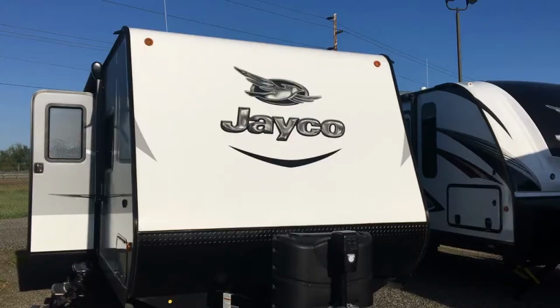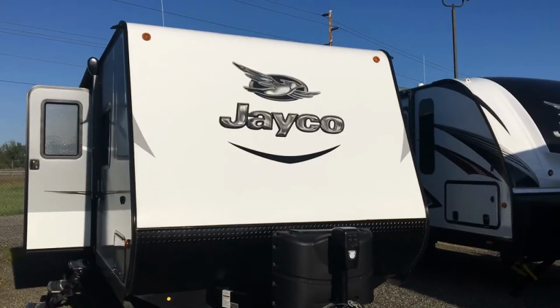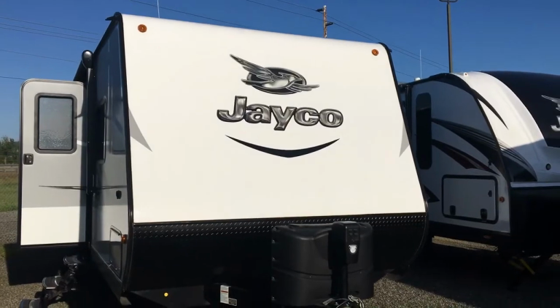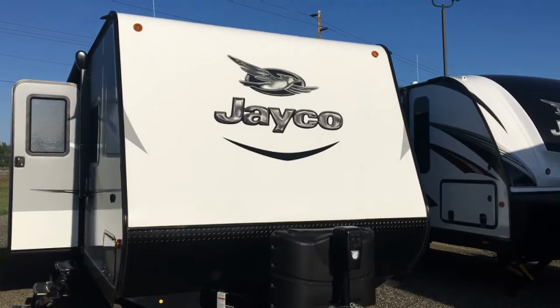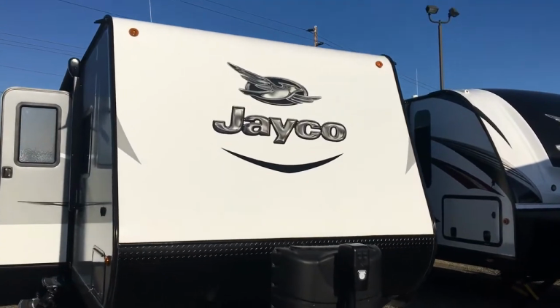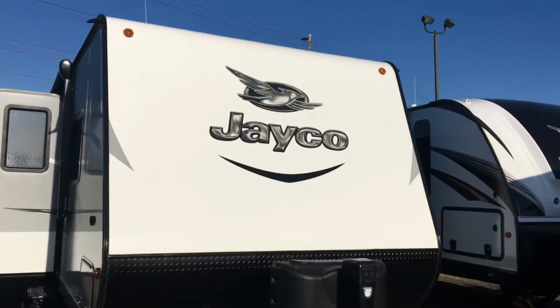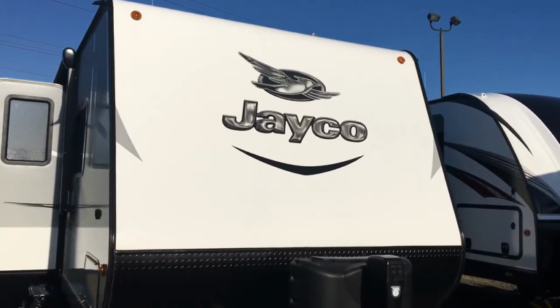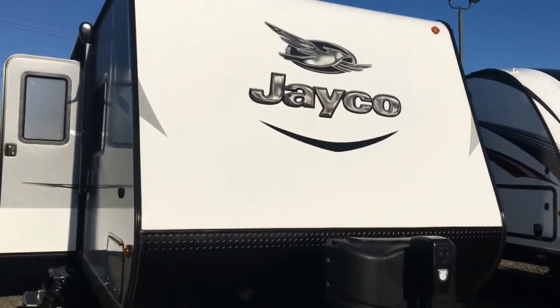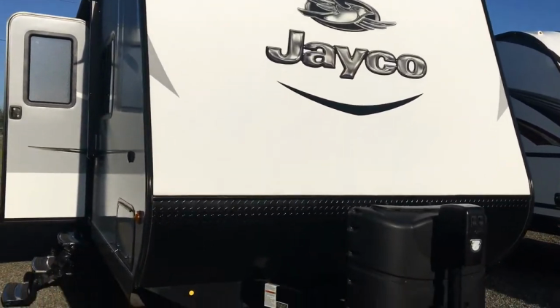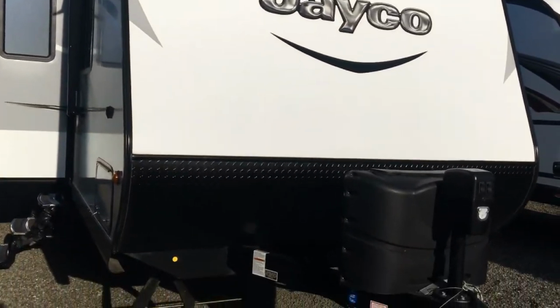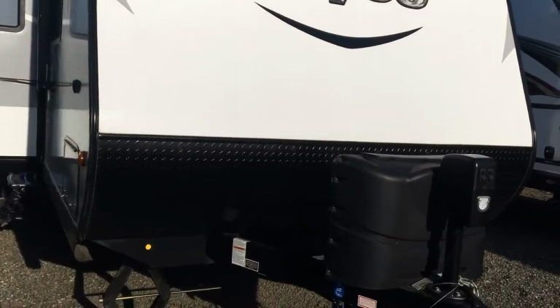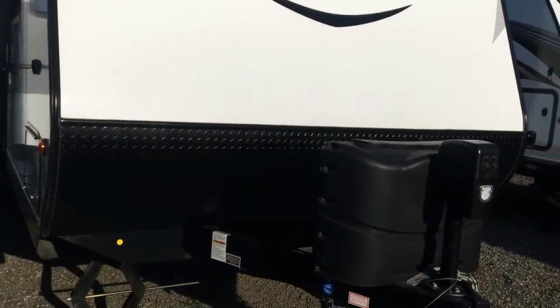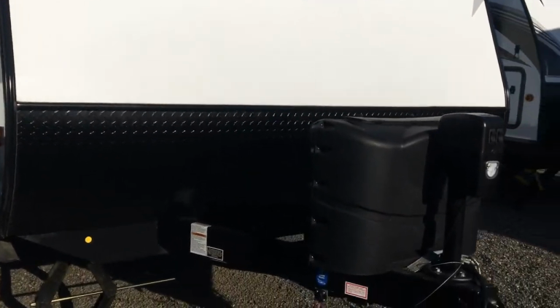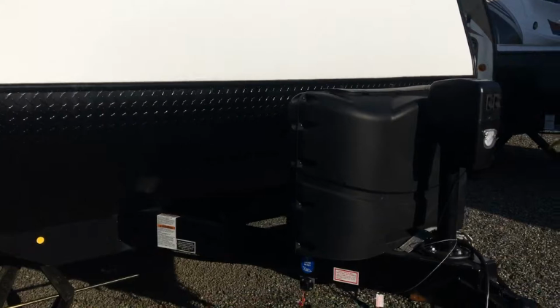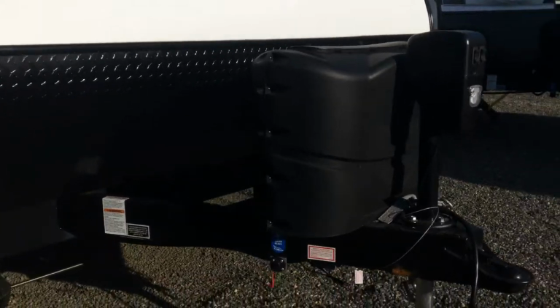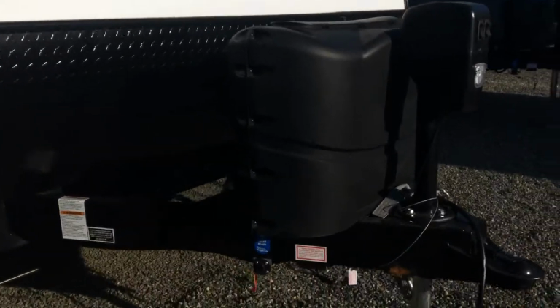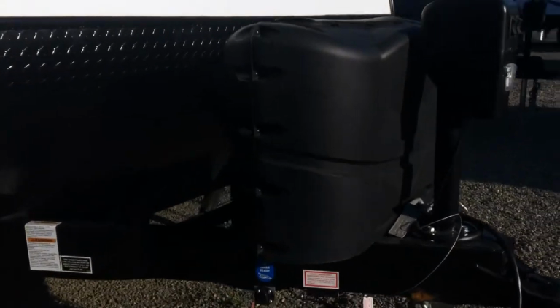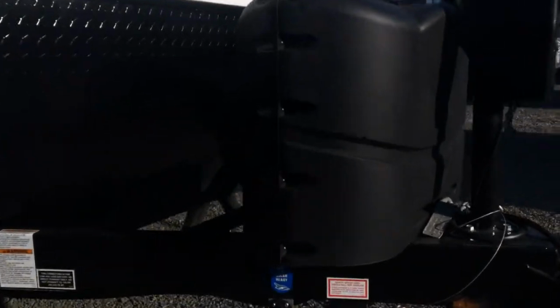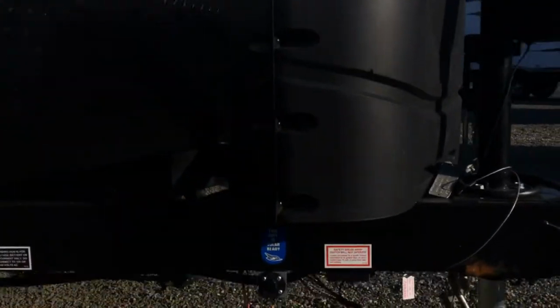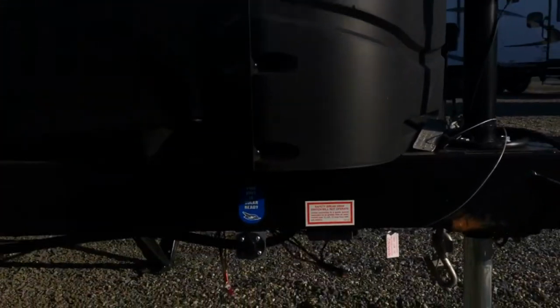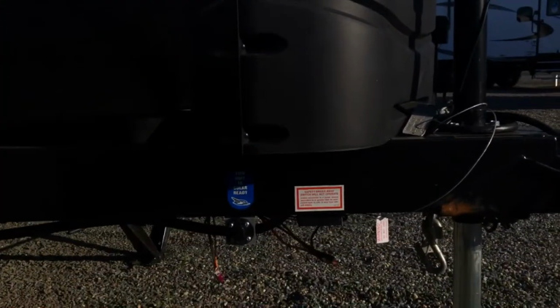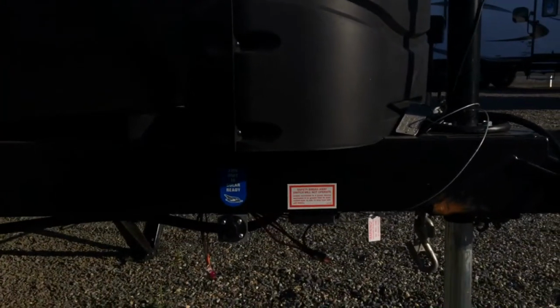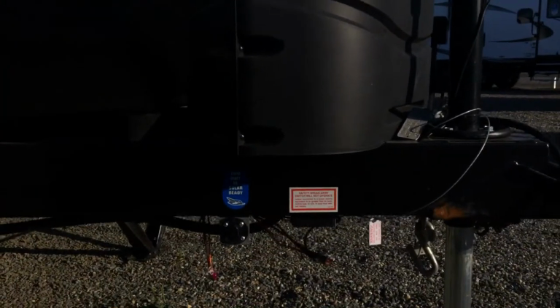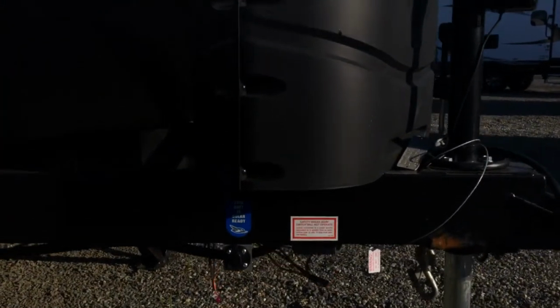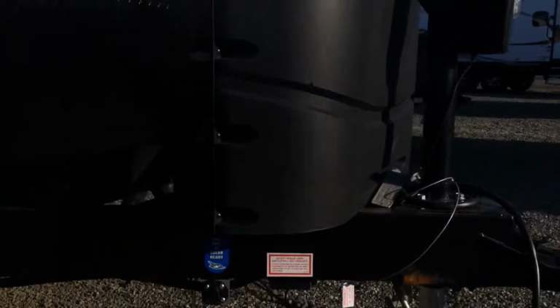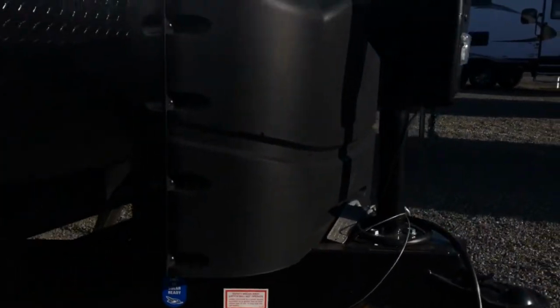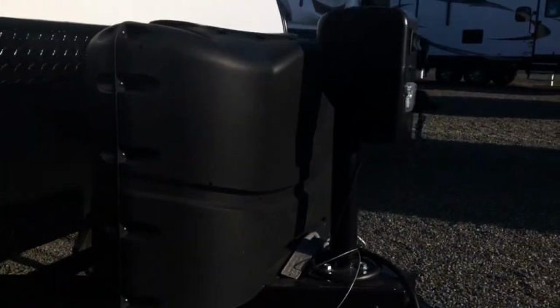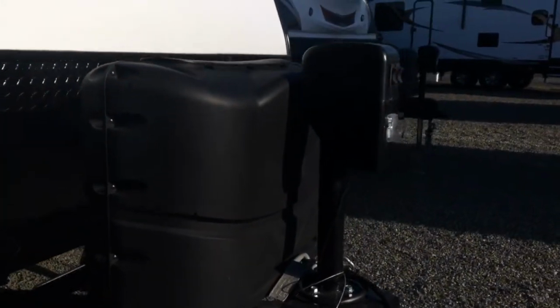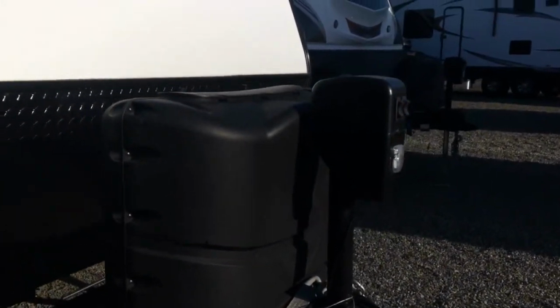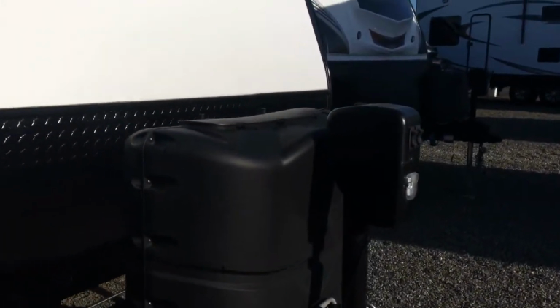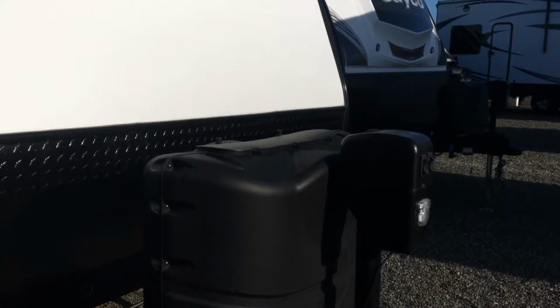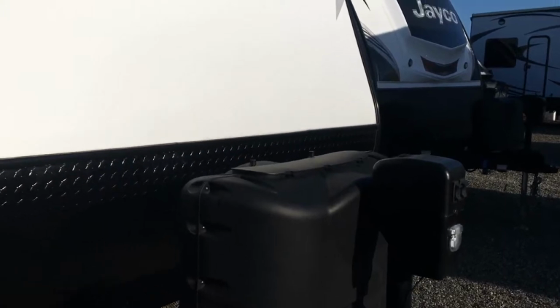This 2017 Jayco Jayfeather is equipped with a front rock guard, LP tank cover, solar prep, and electric front jack.